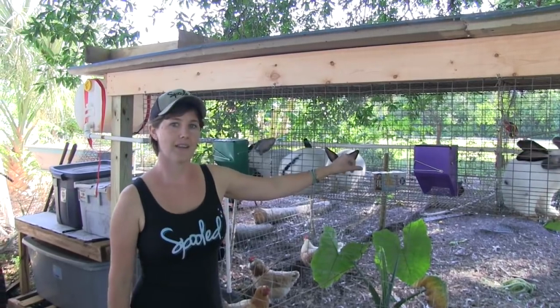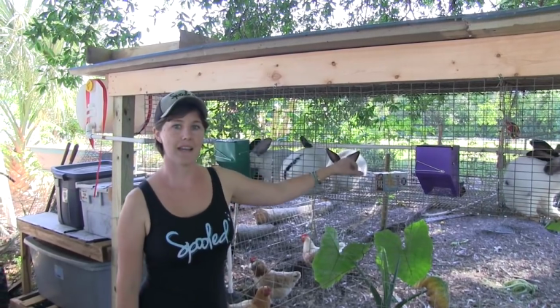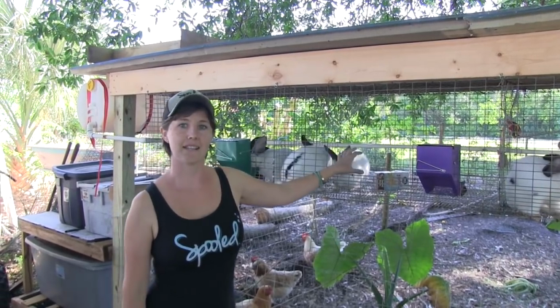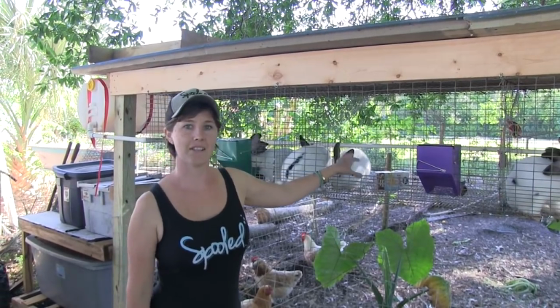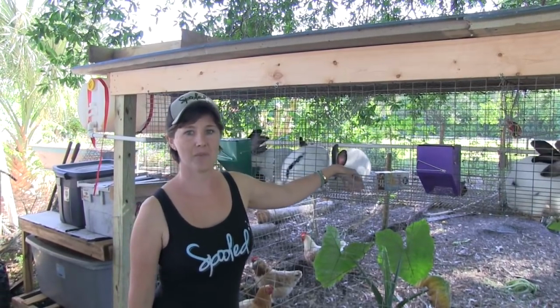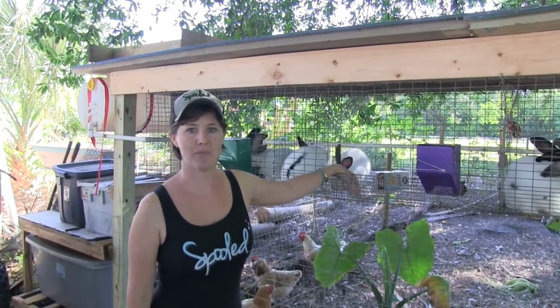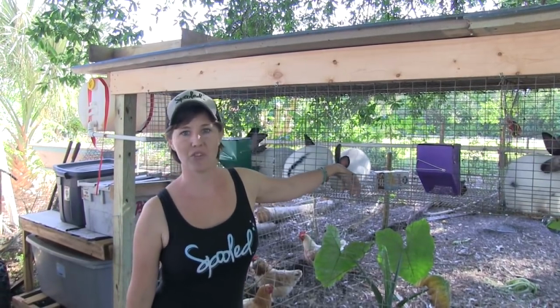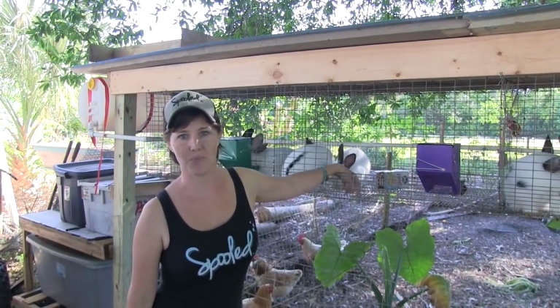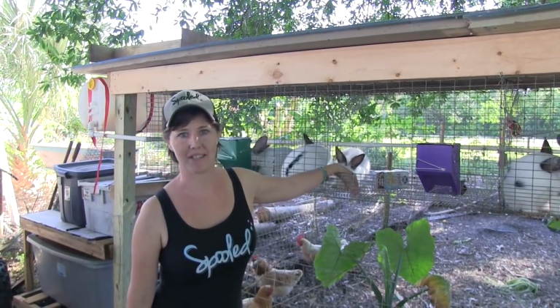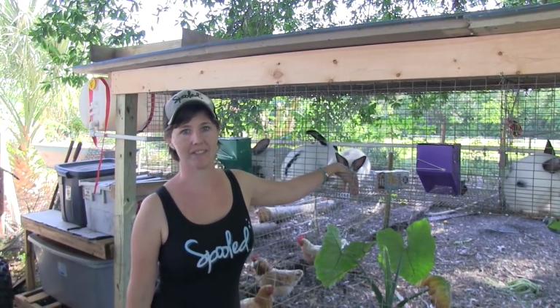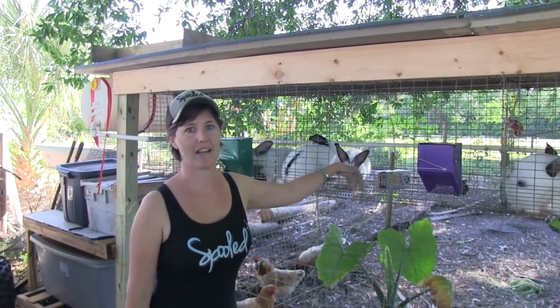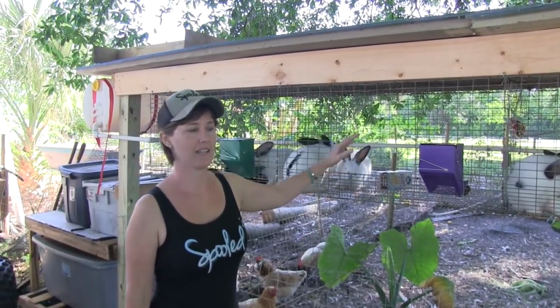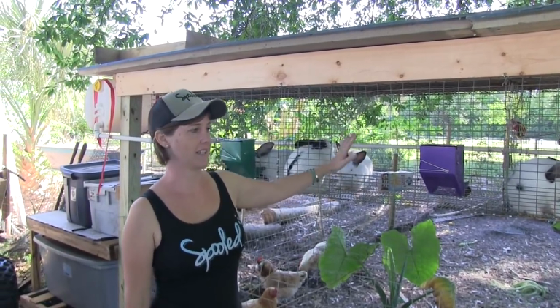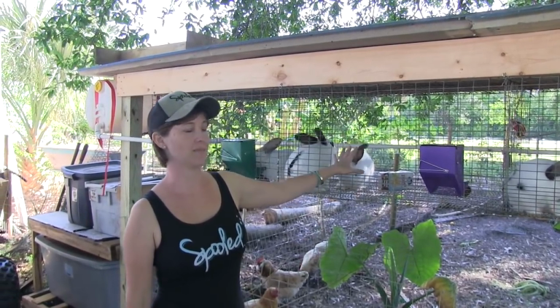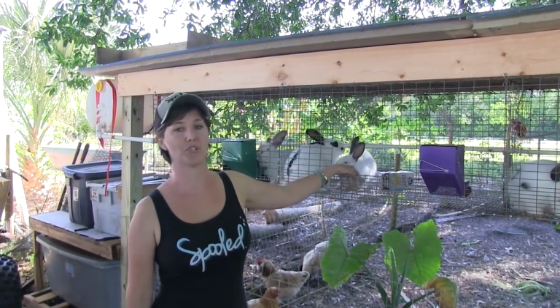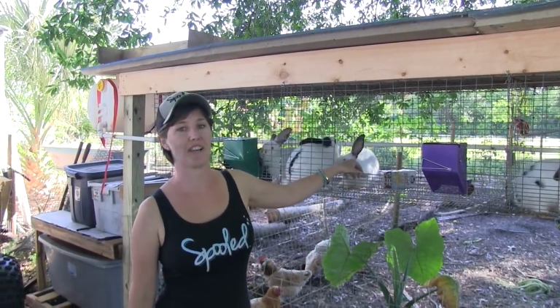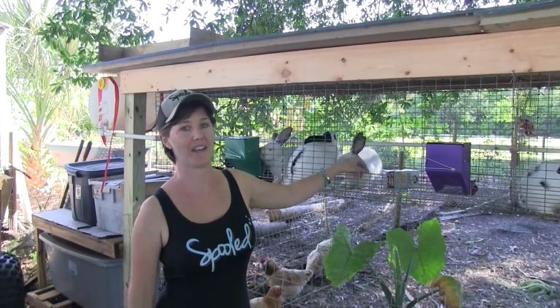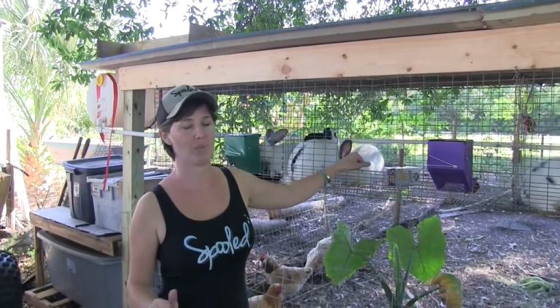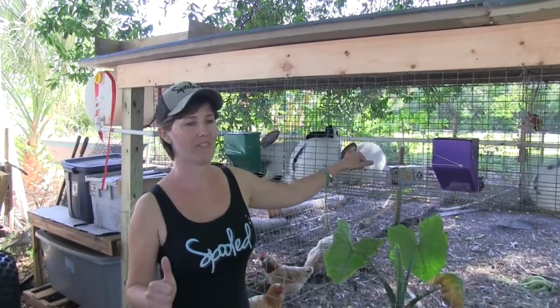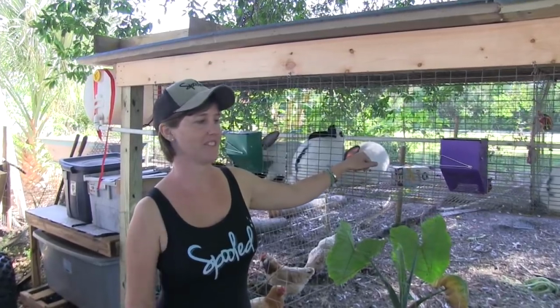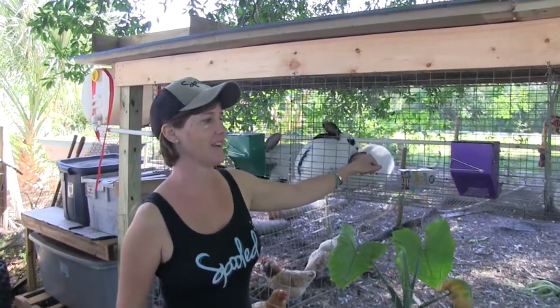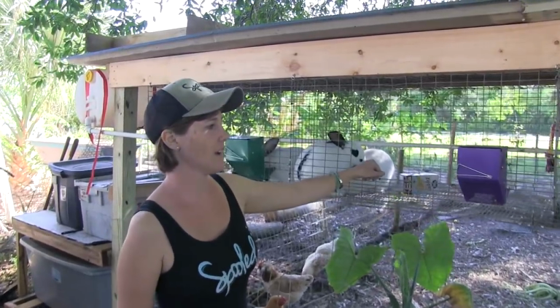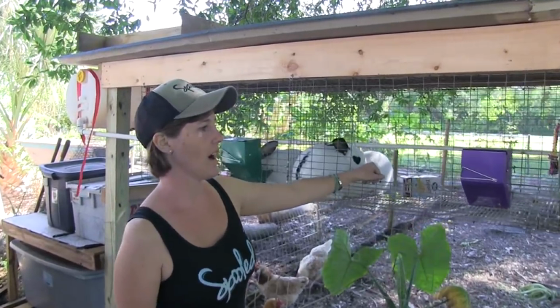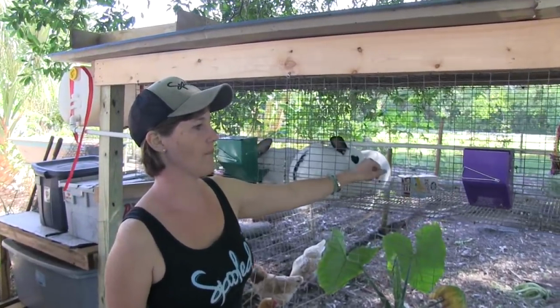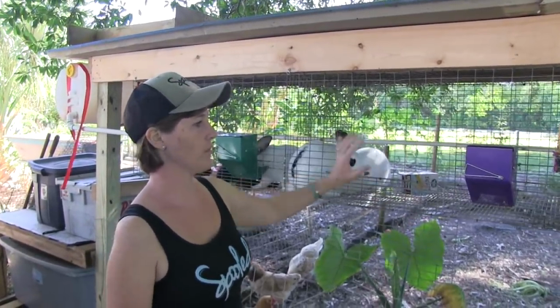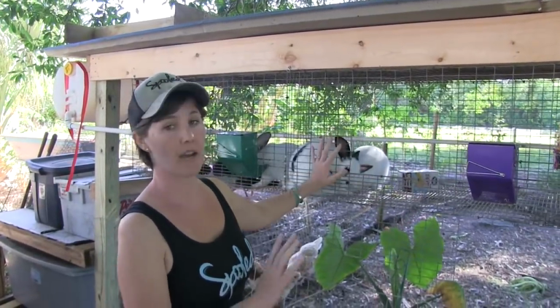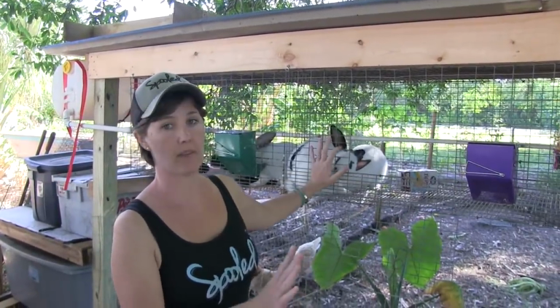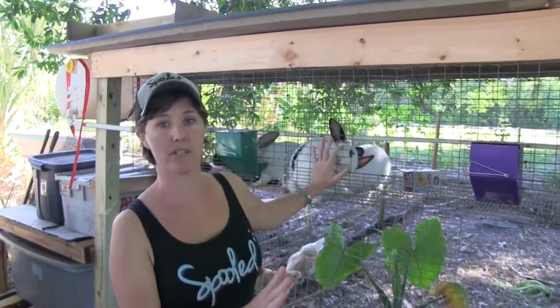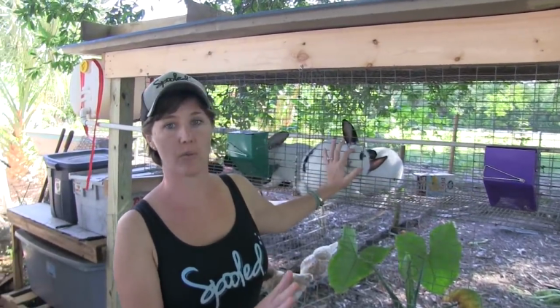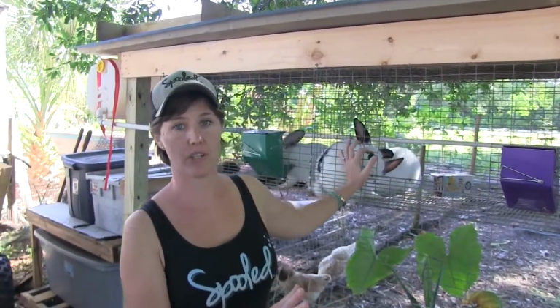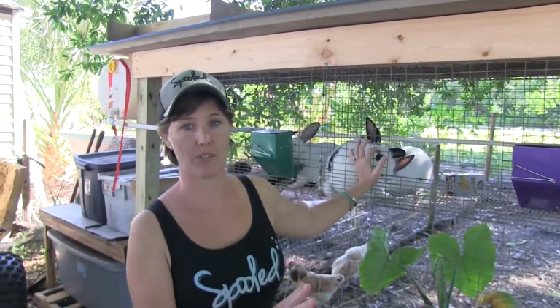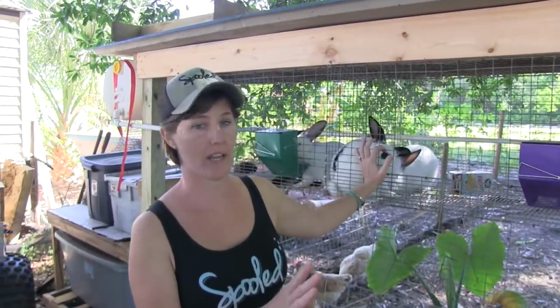Hey guys, Allison from Omniborce Homestead here today. It is butcher day — I've been waiting for today. We've got nine rabbits that we're going to do today.